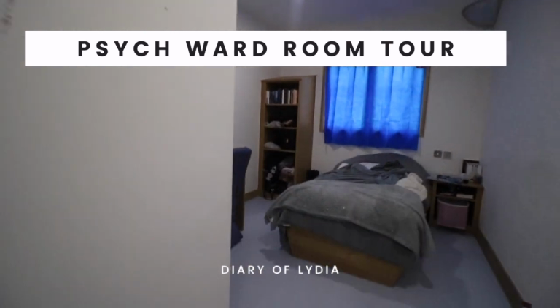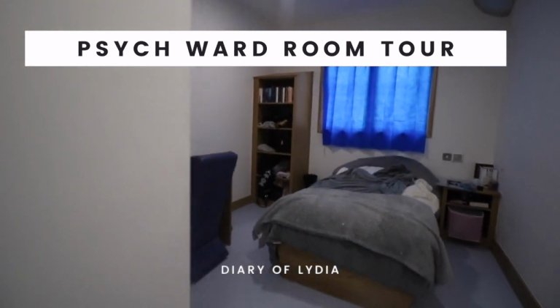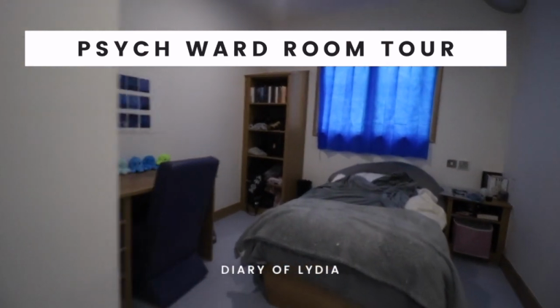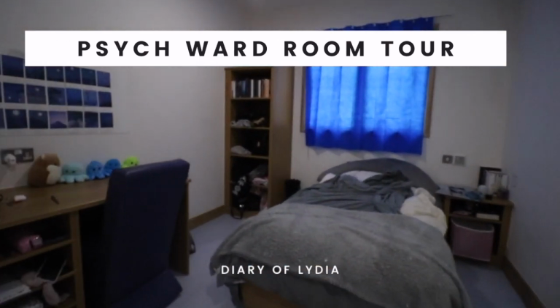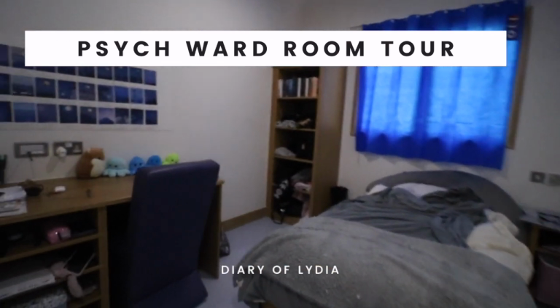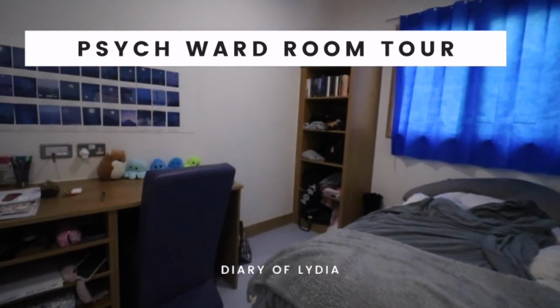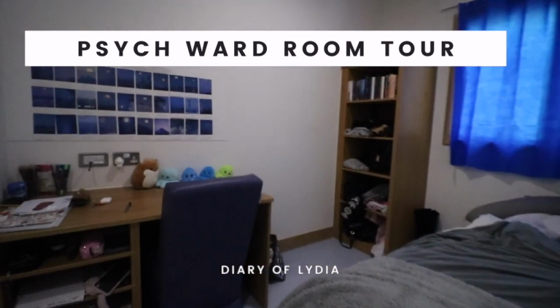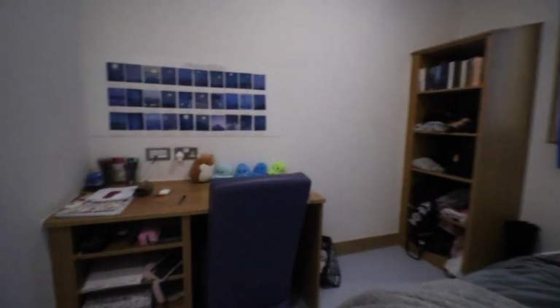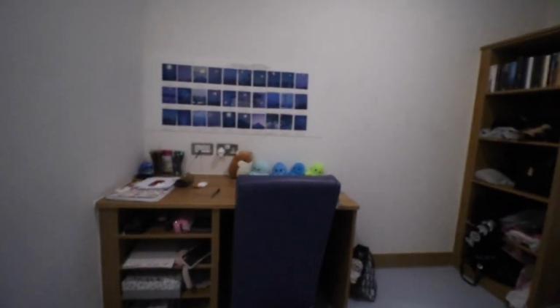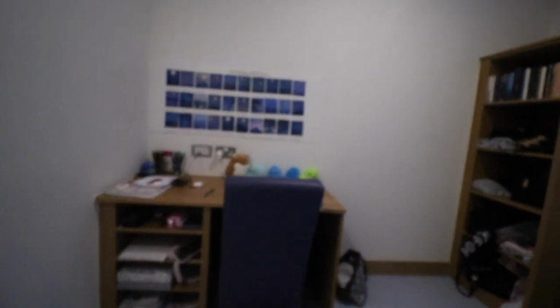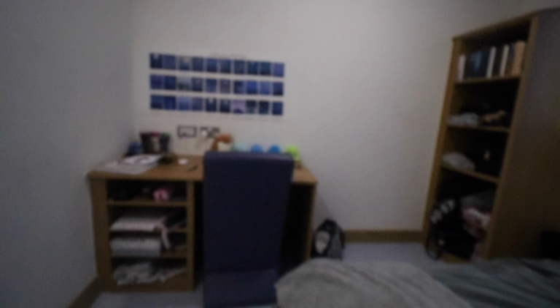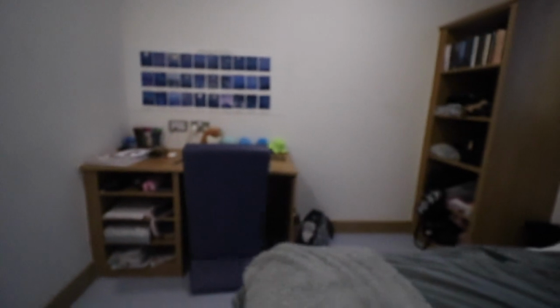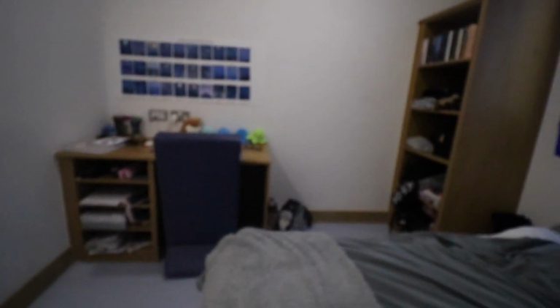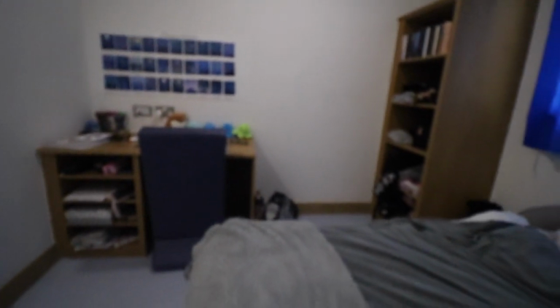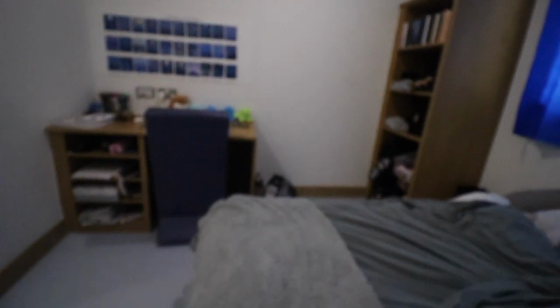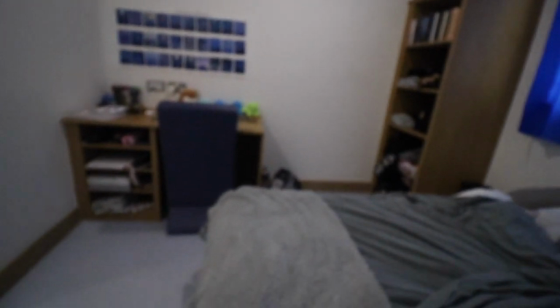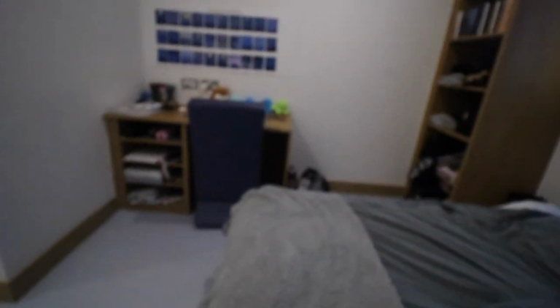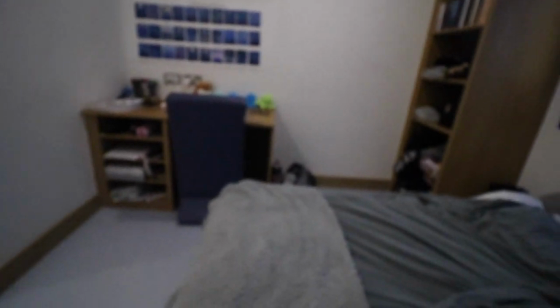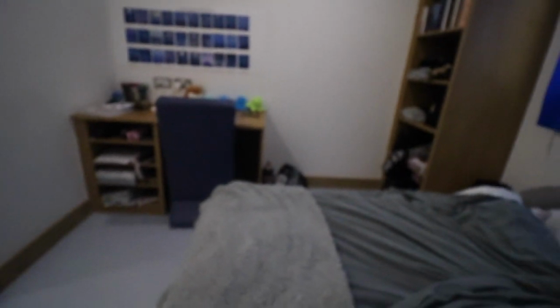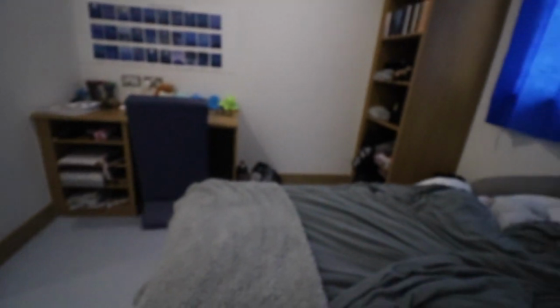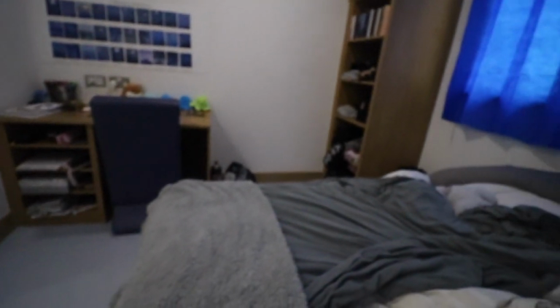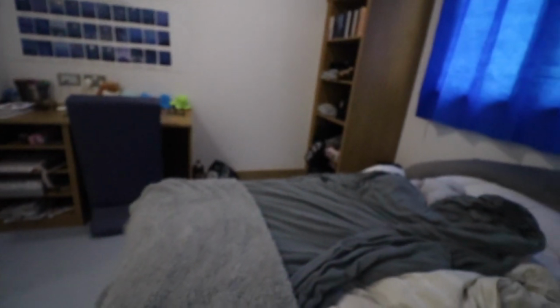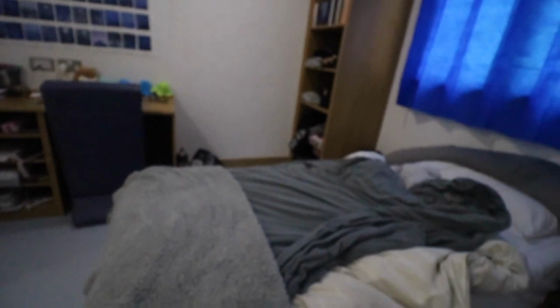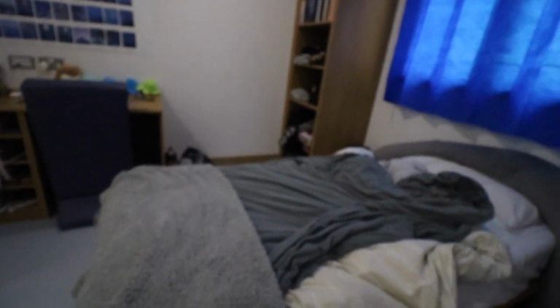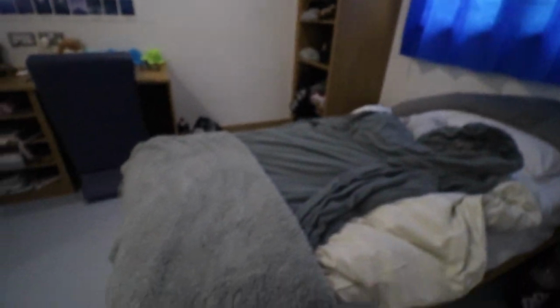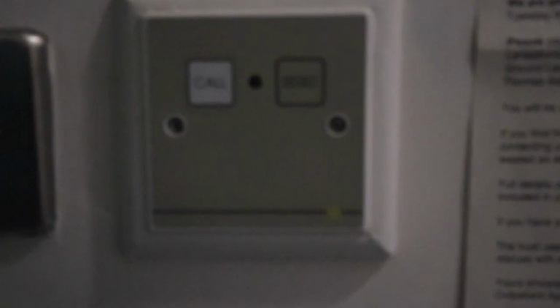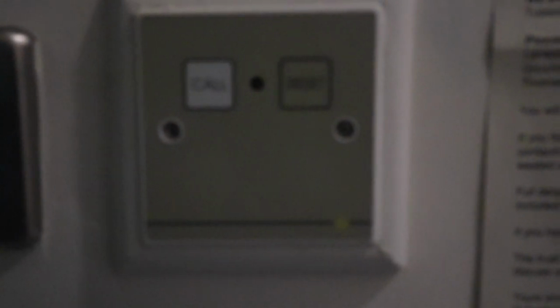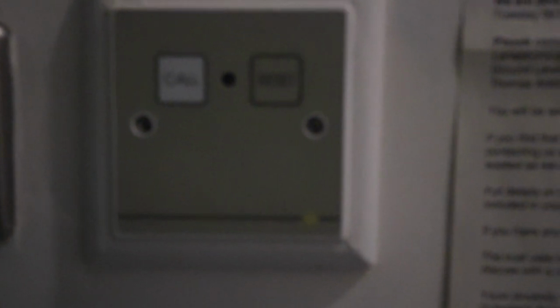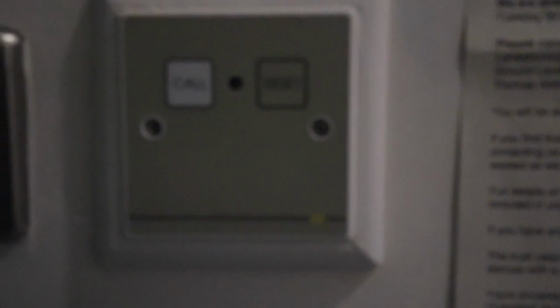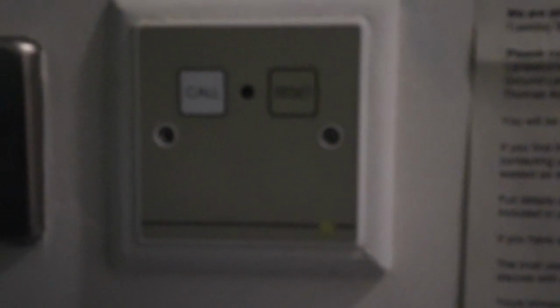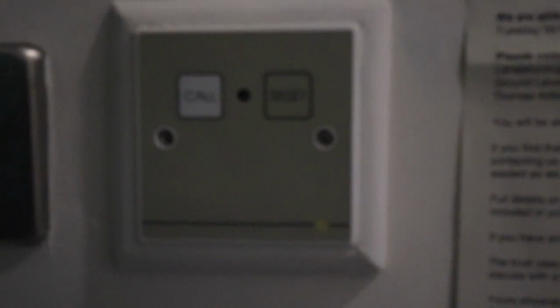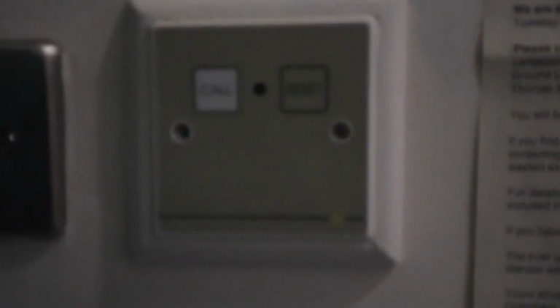As you can see, you get the basics: a desk, shelves, bed, bedside table, or chair. It's very minimal, very basic, and there's not really a lot of risk associated with these rooms — they're purpose built.